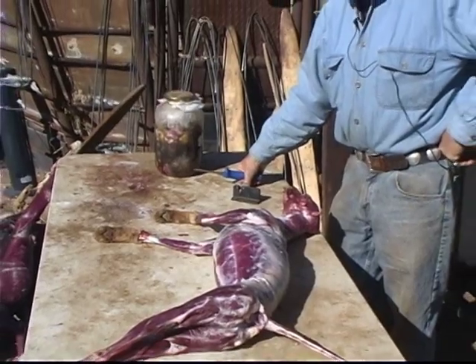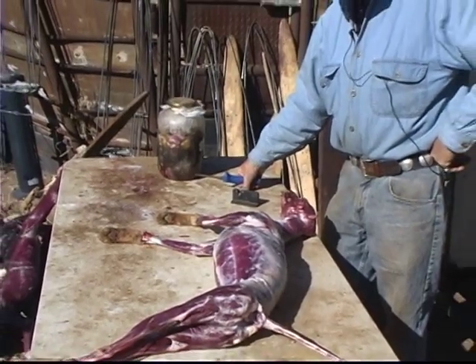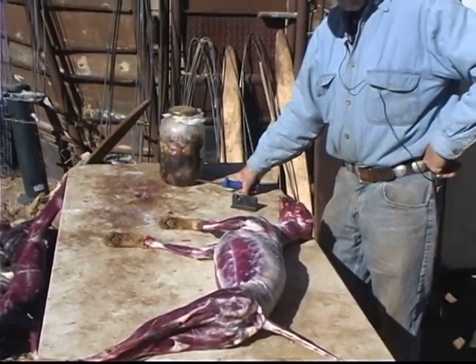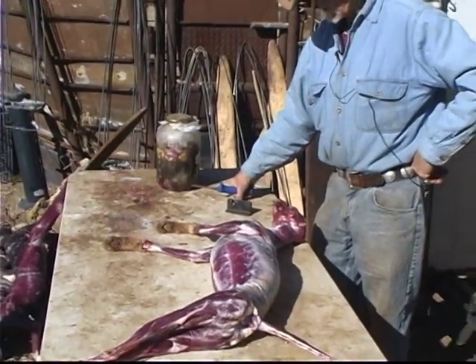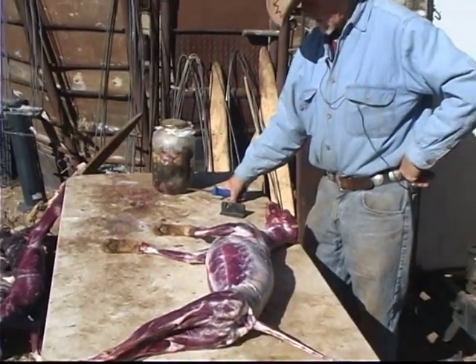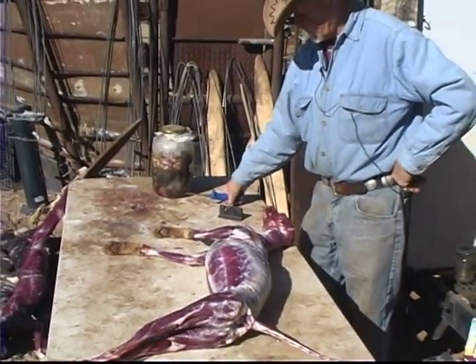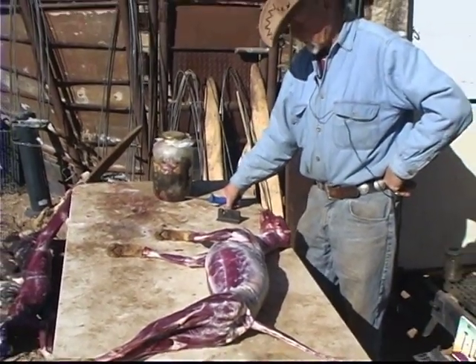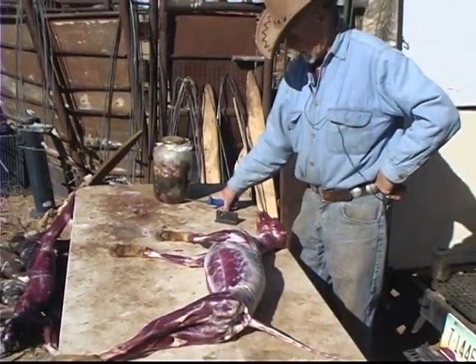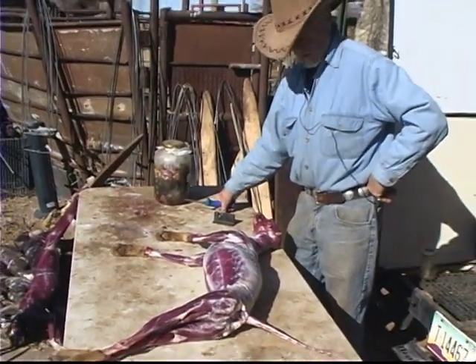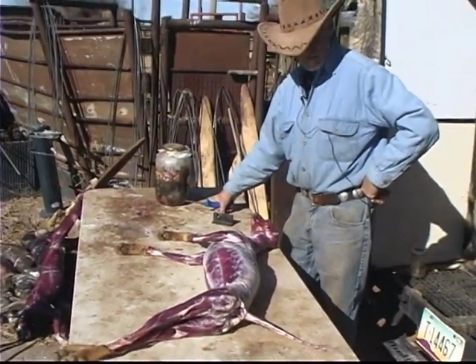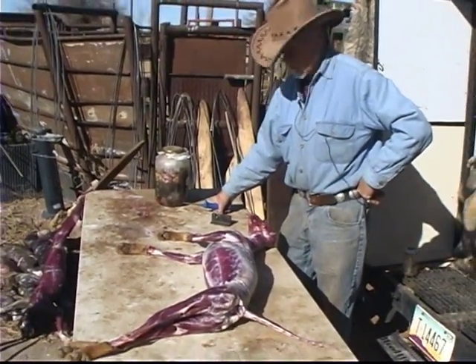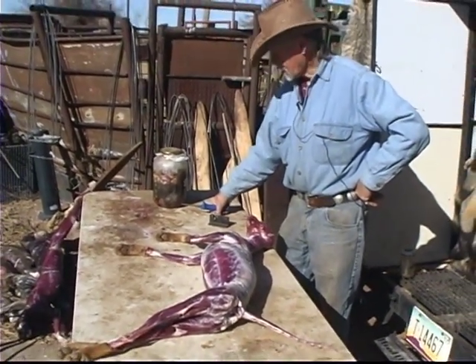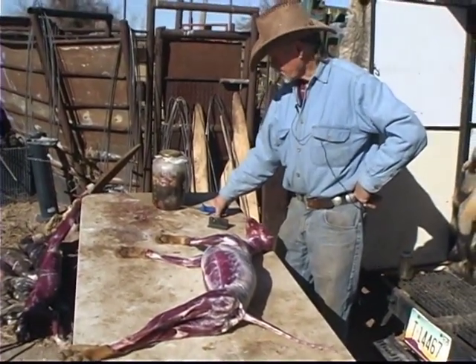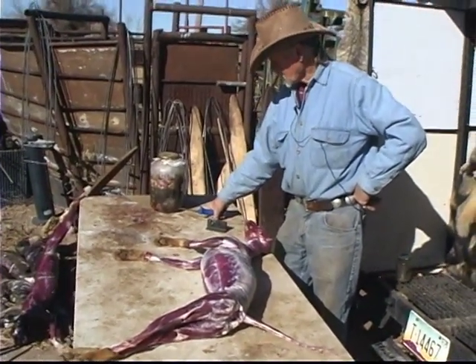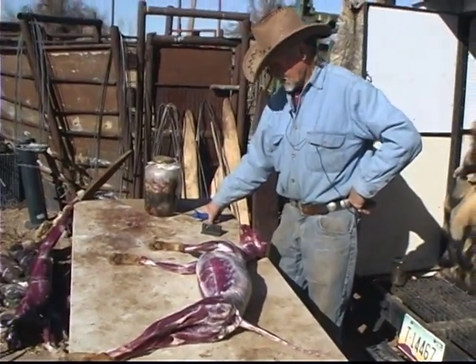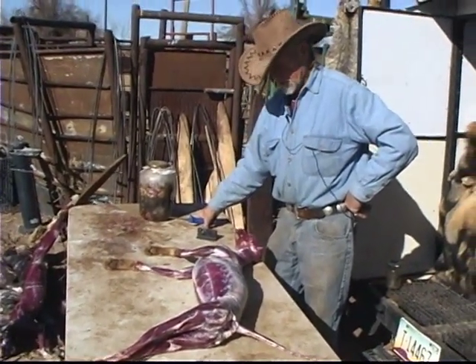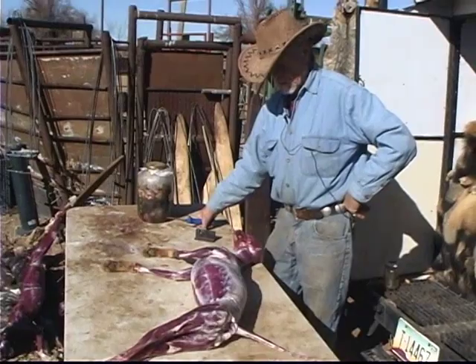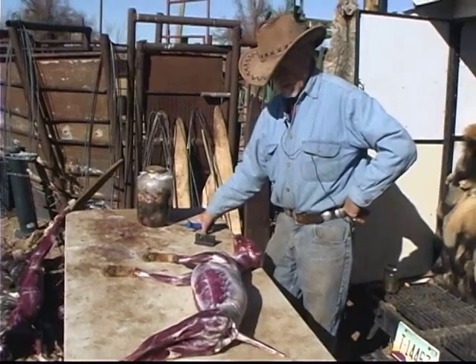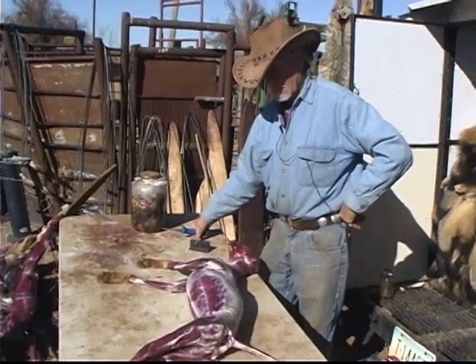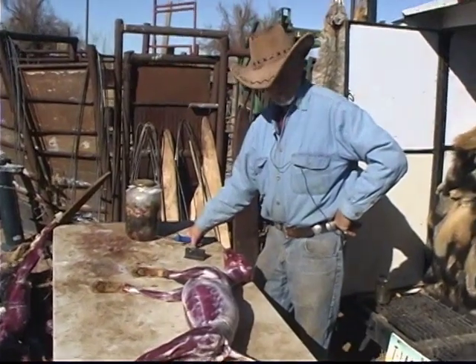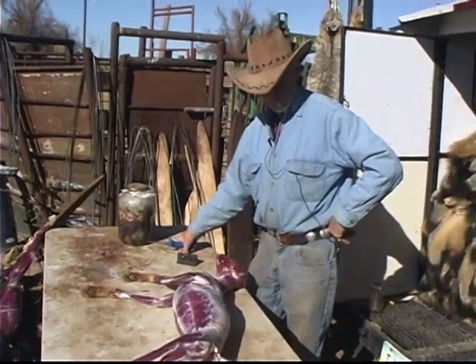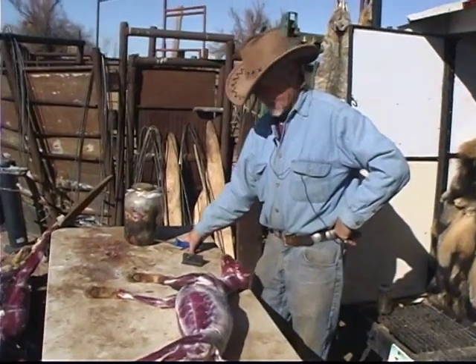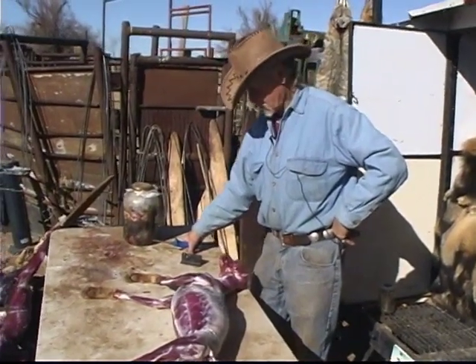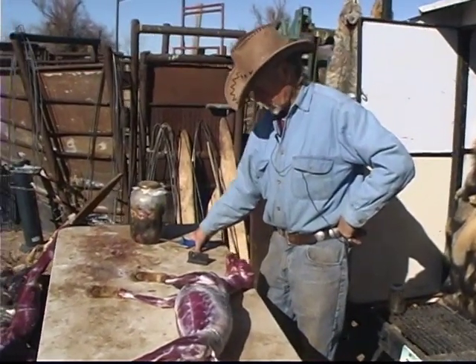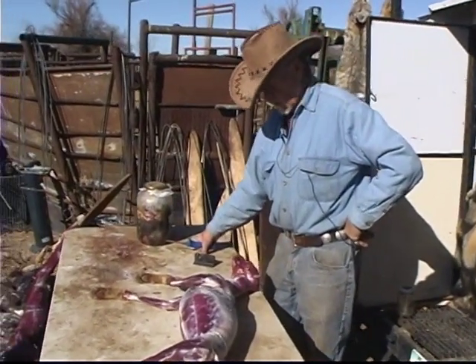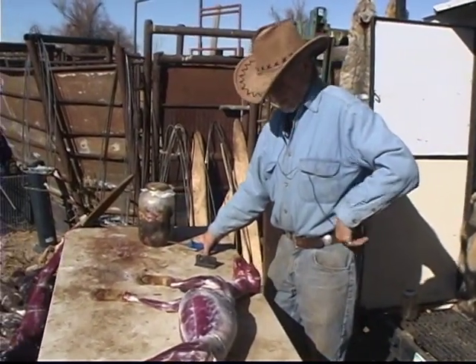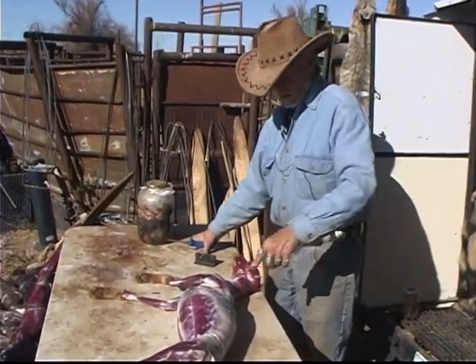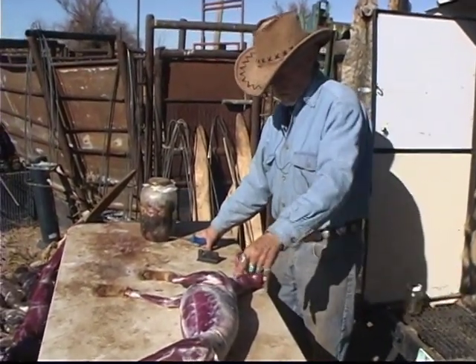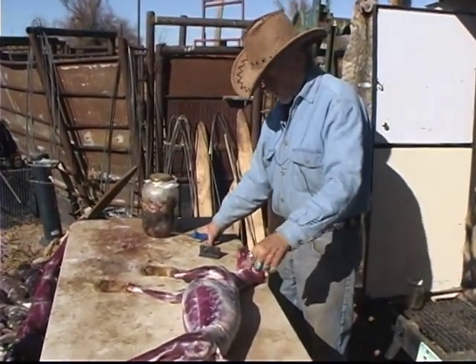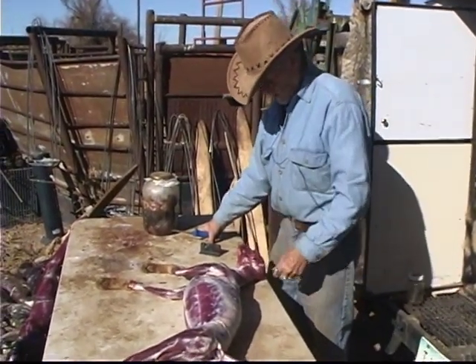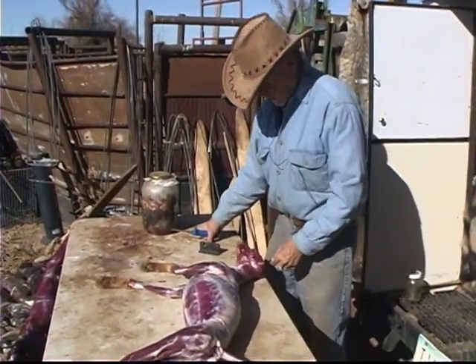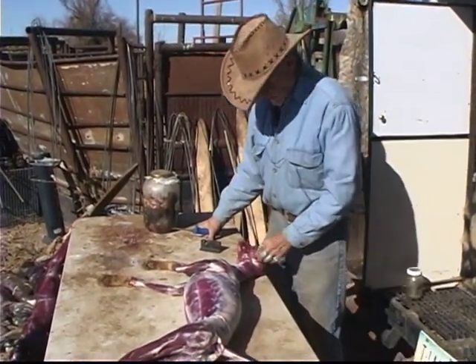Most of these coyotes don't have much urine left in them after they're caught. We don't go to that extreme because we're usually handling too much fur. Those are your most valuable glands.